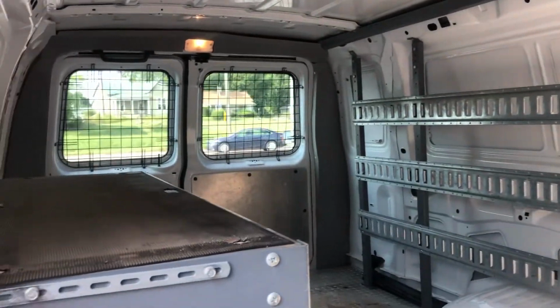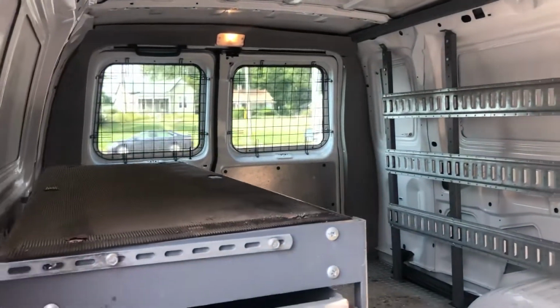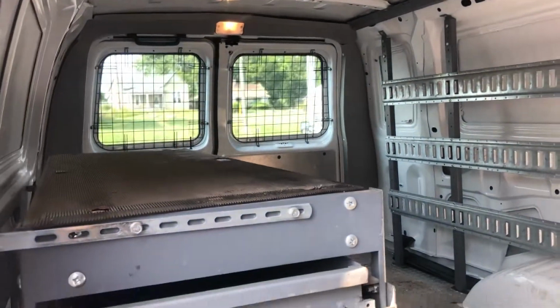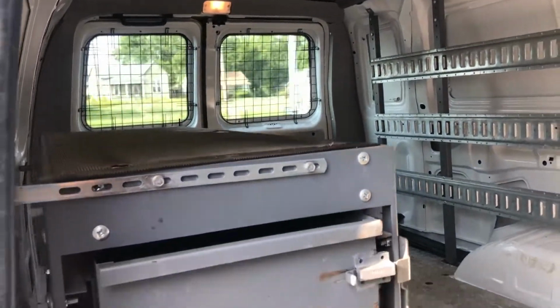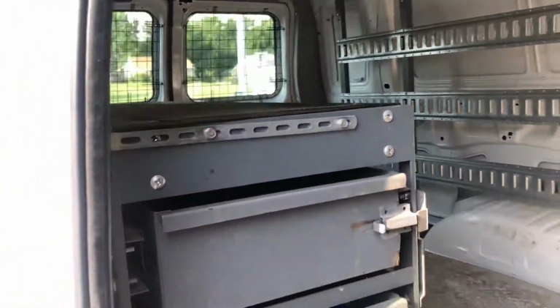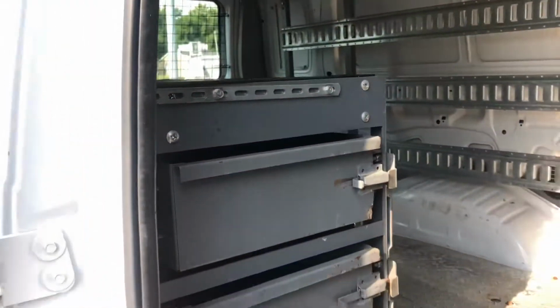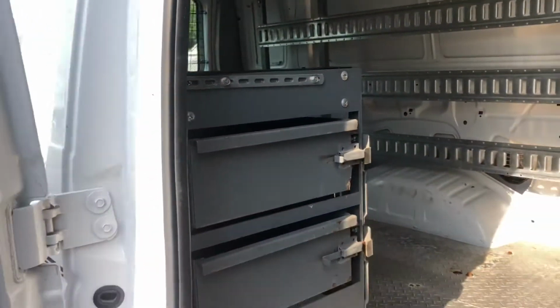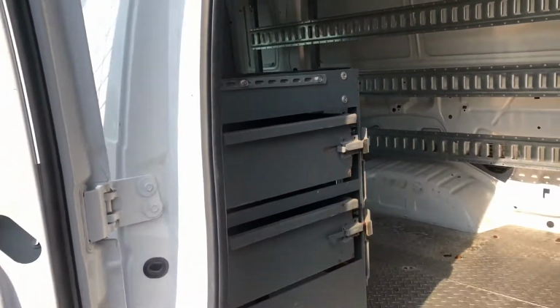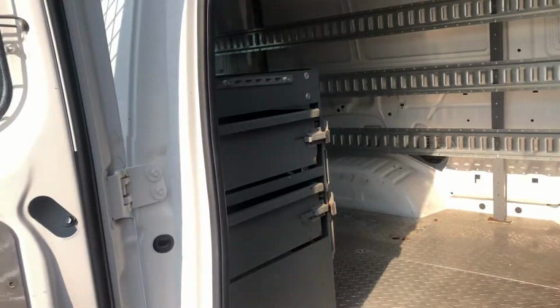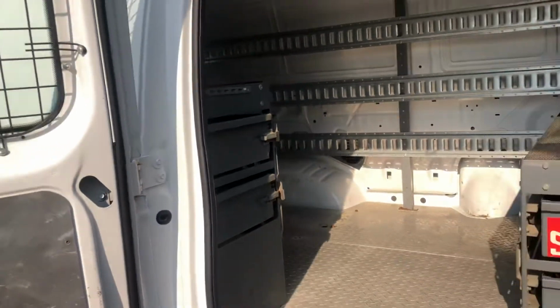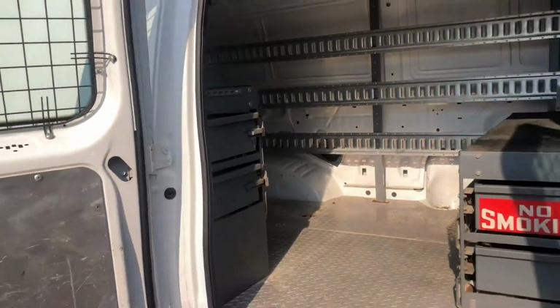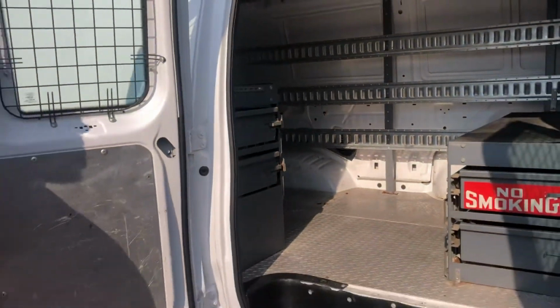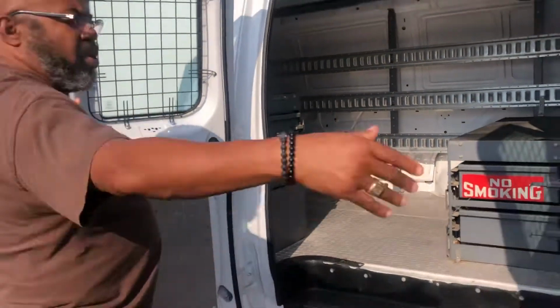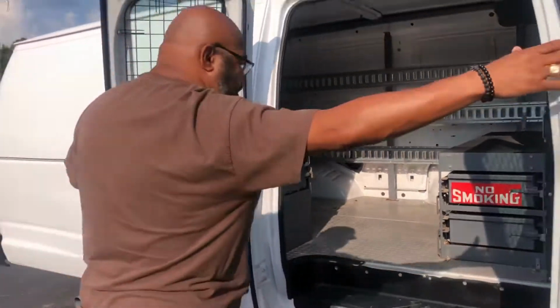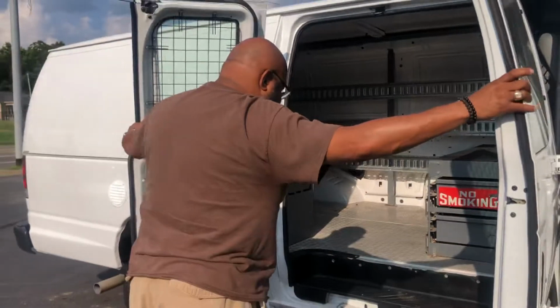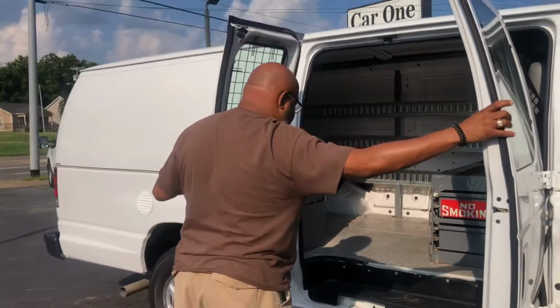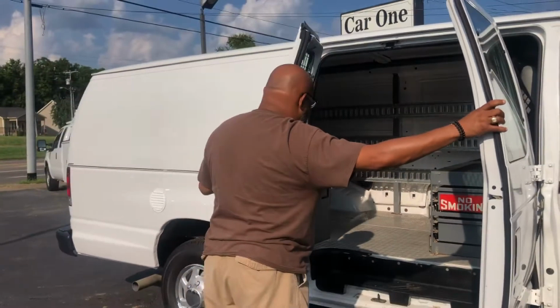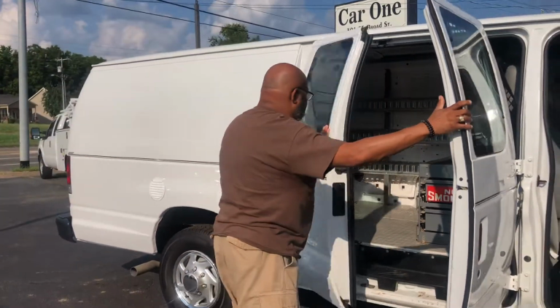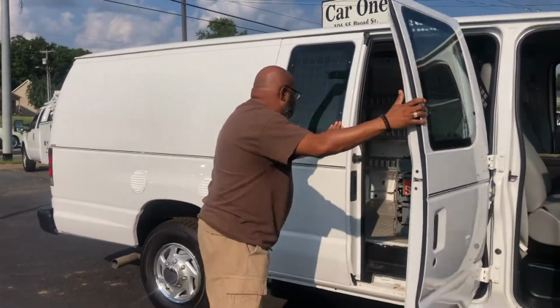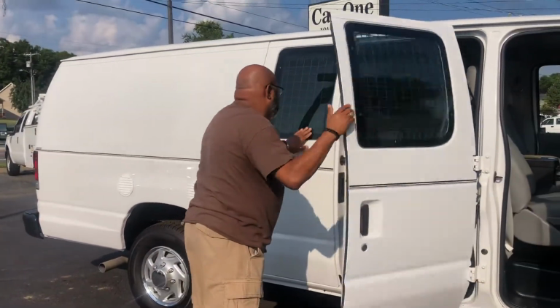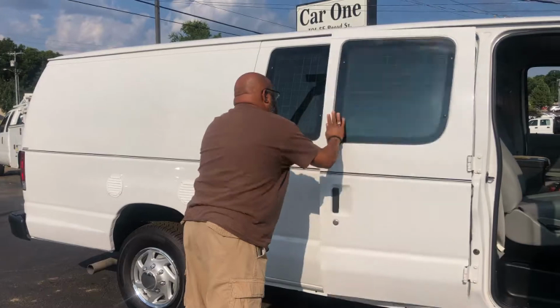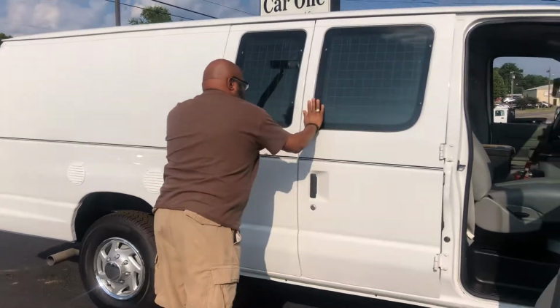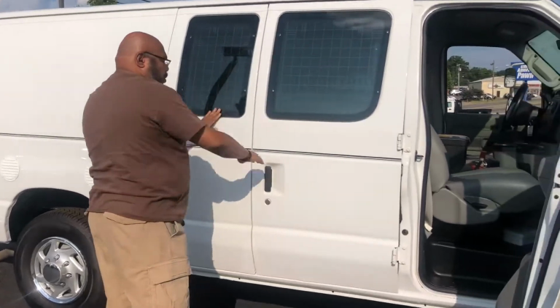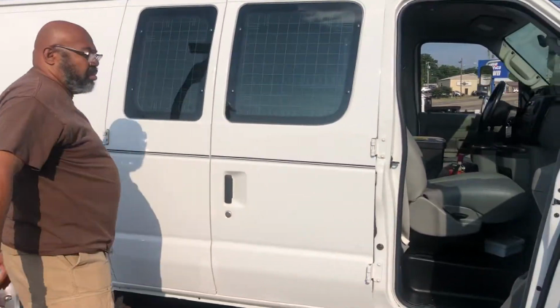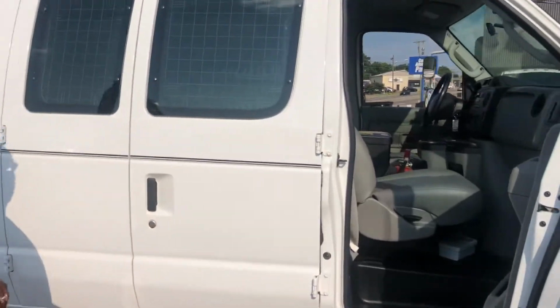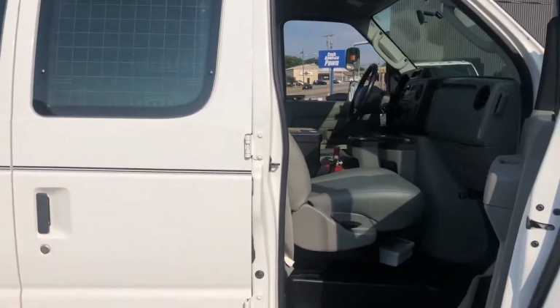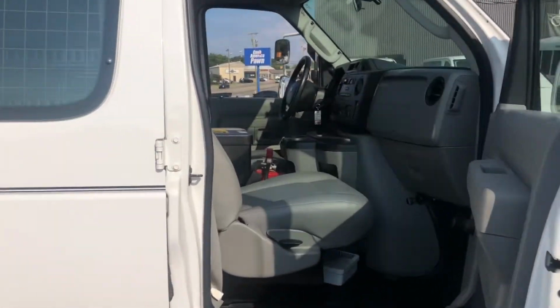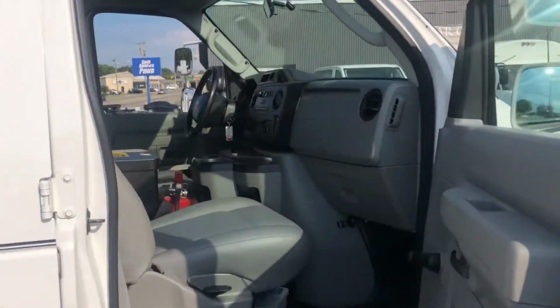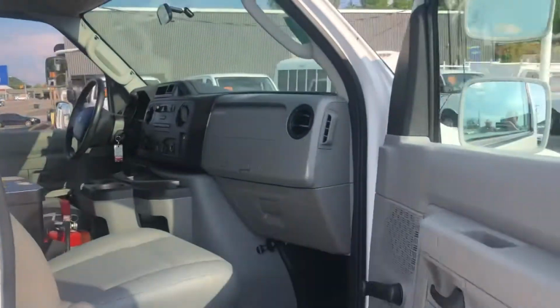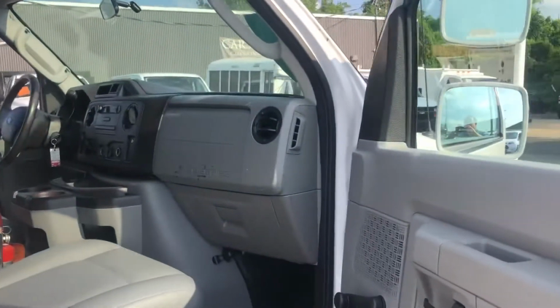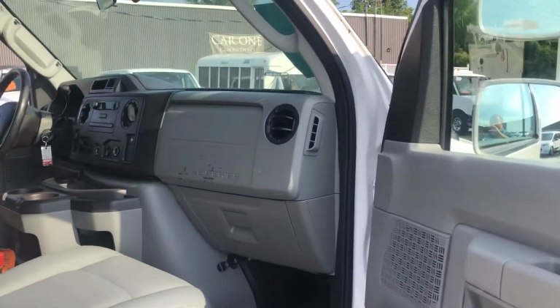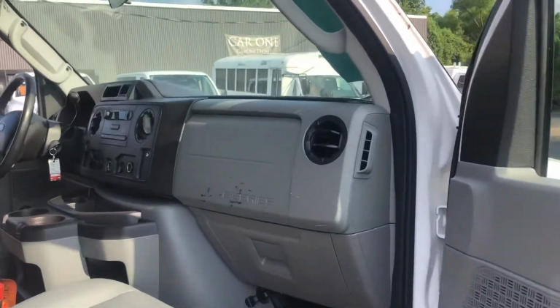Here from the side entrance — dual swinging doors. You can see the full passenger side.